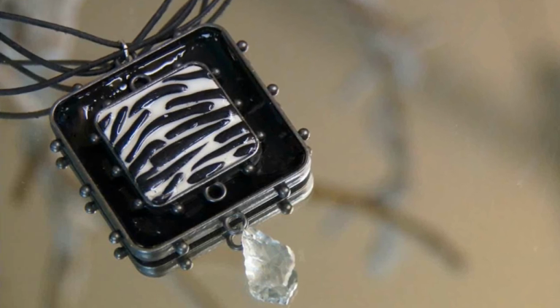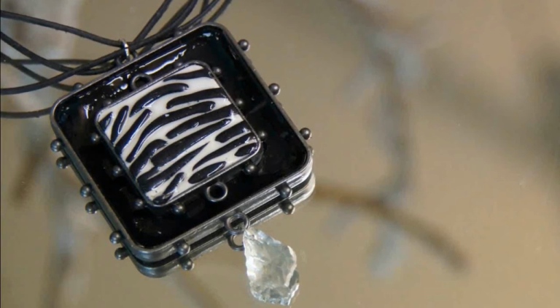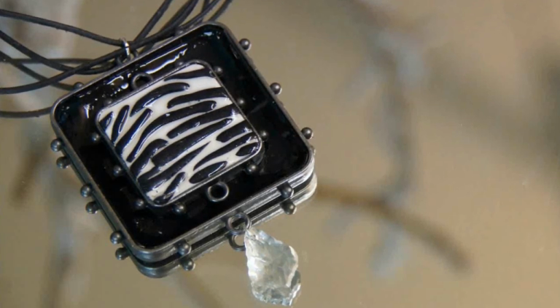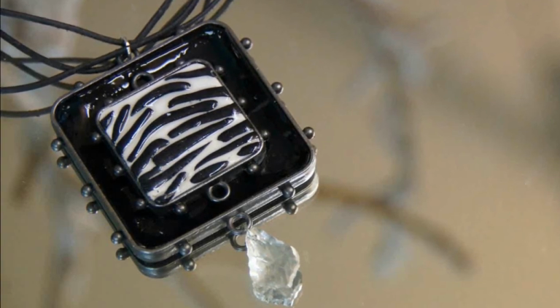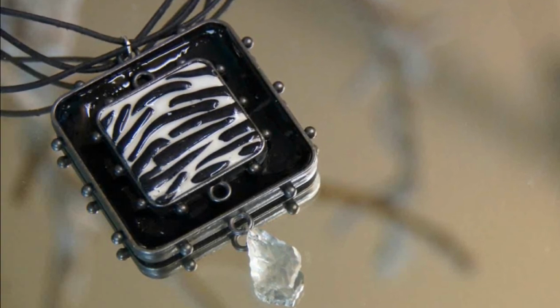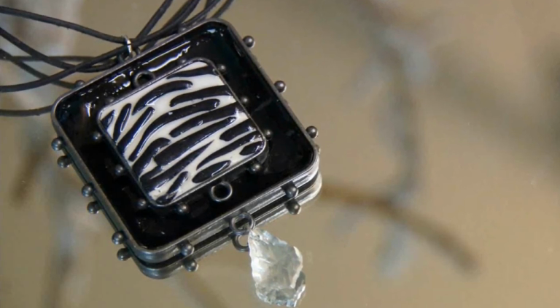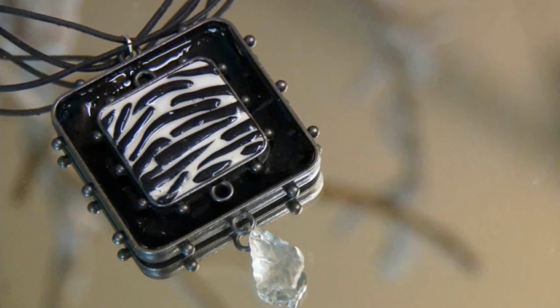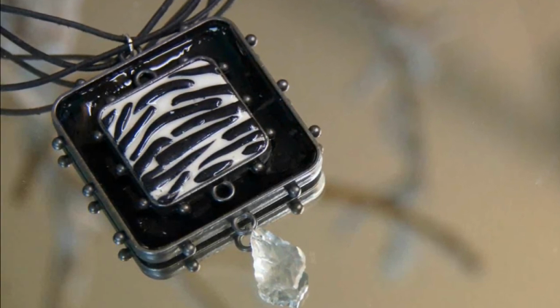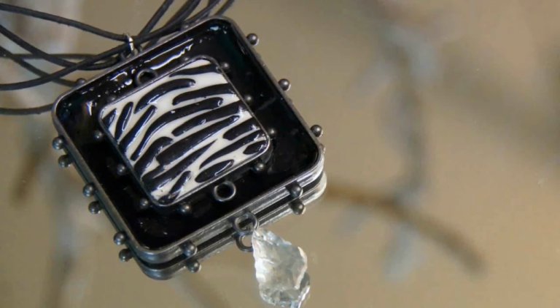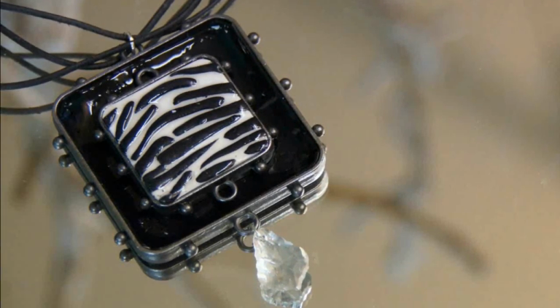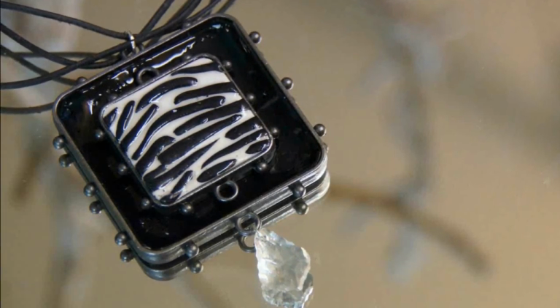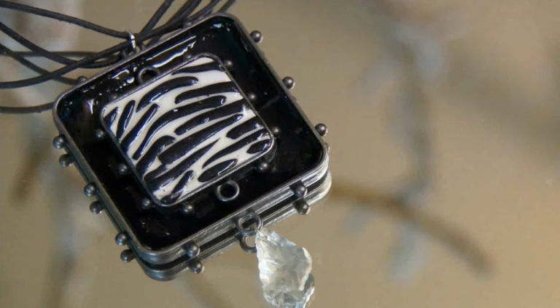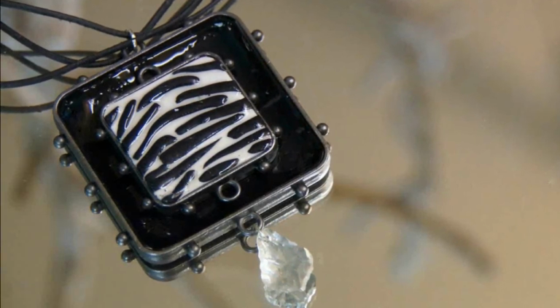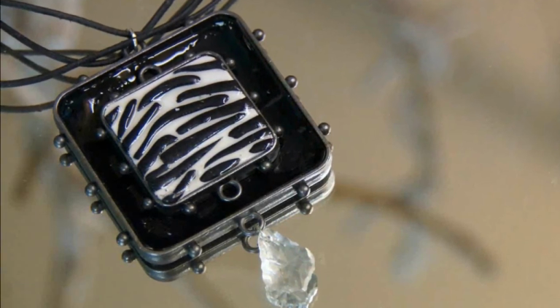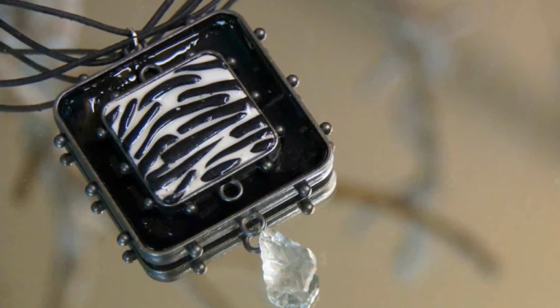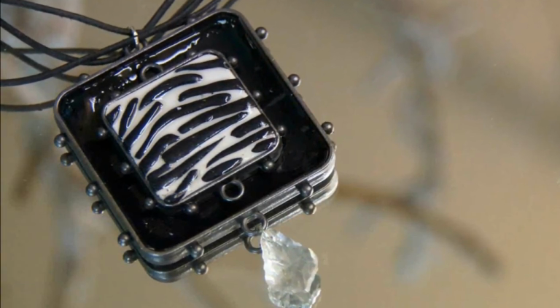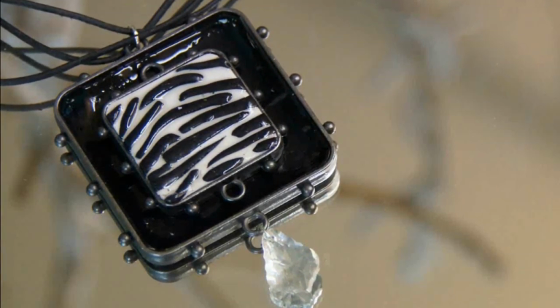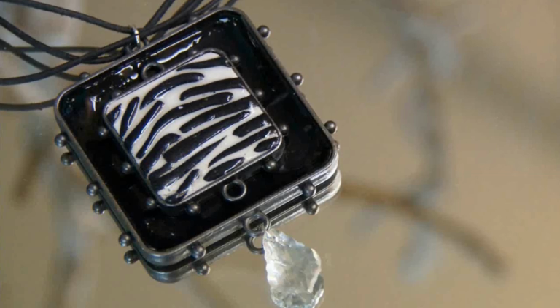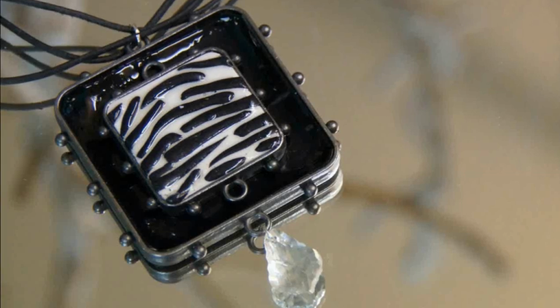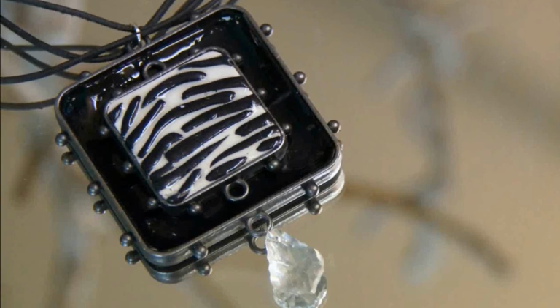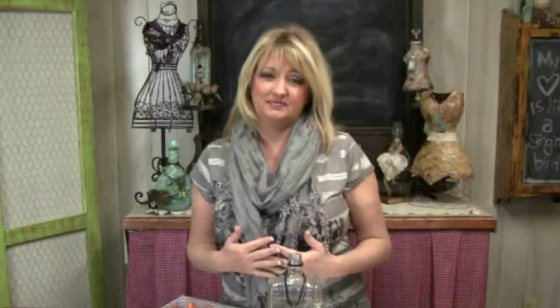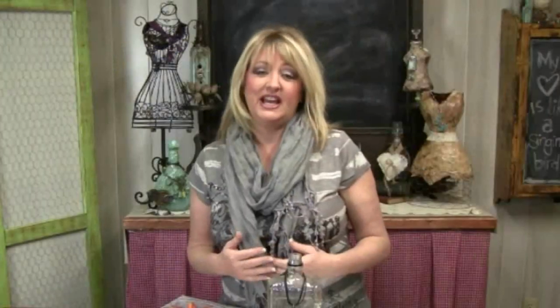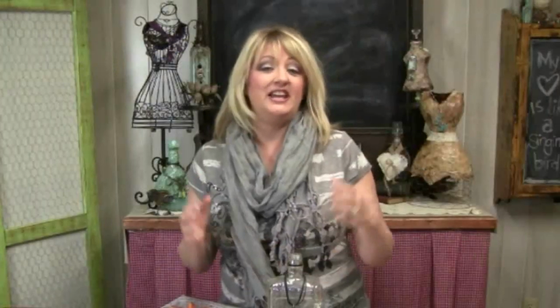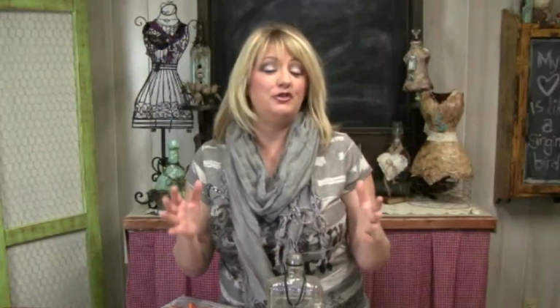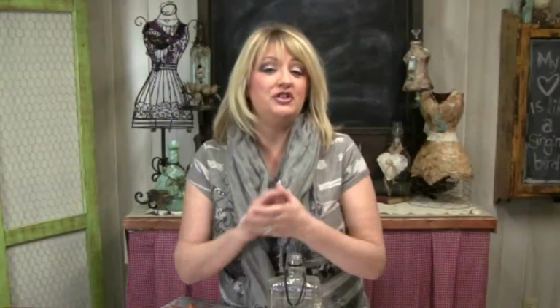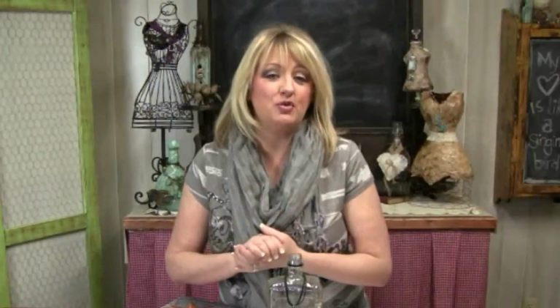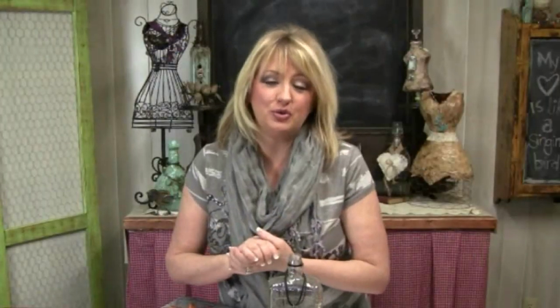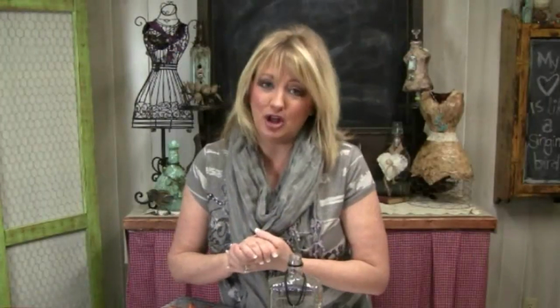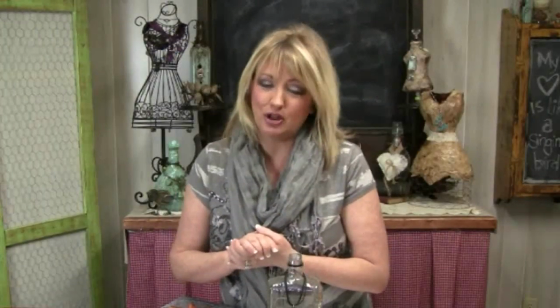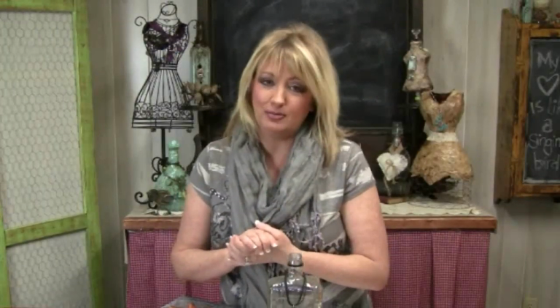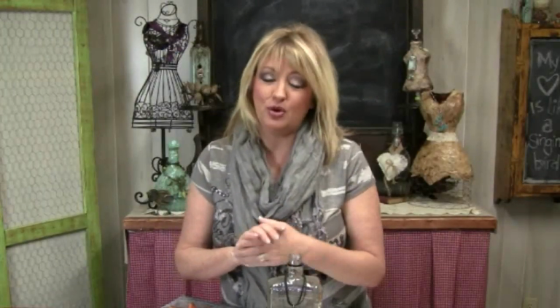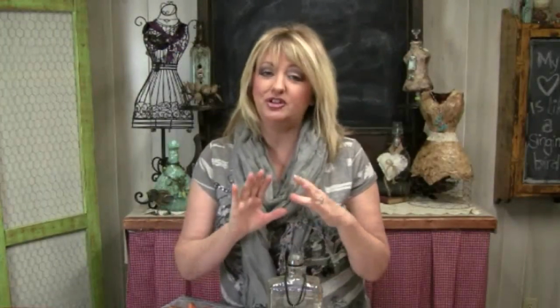To finish, glue the medium-sized bezel into the larger bezel, add your favorite cording and a toggle, and attach a beaded dangle.